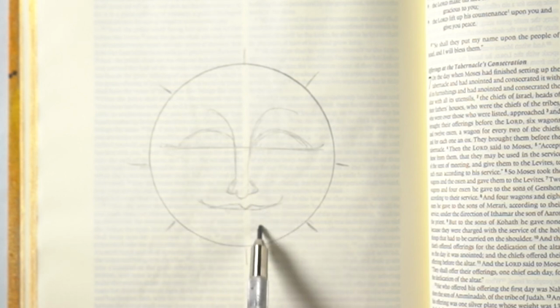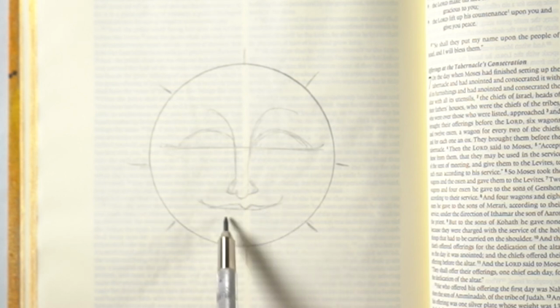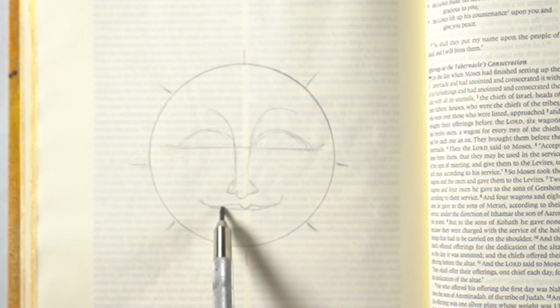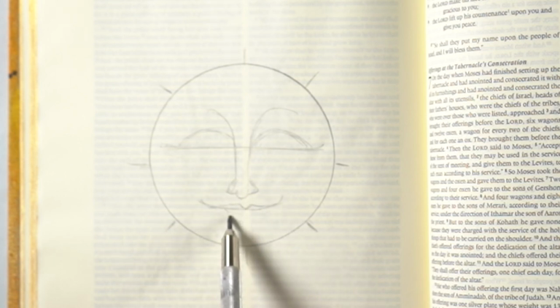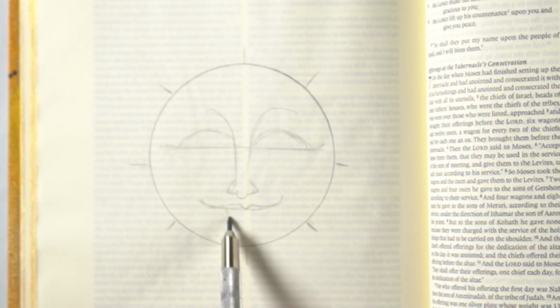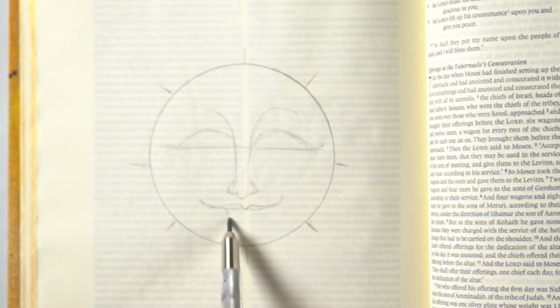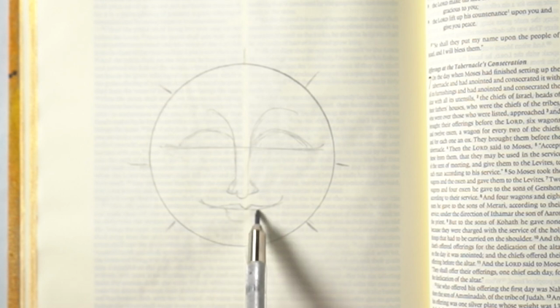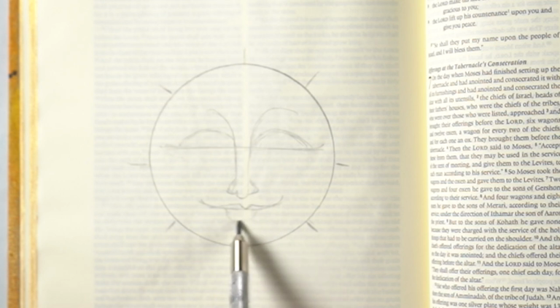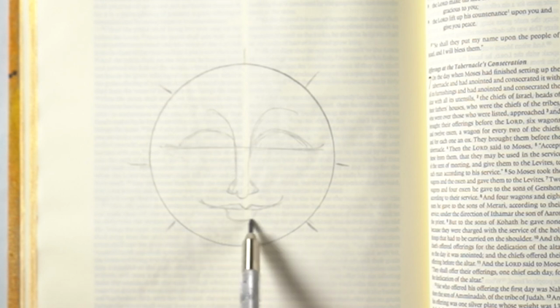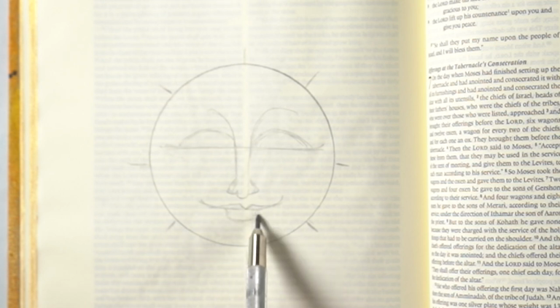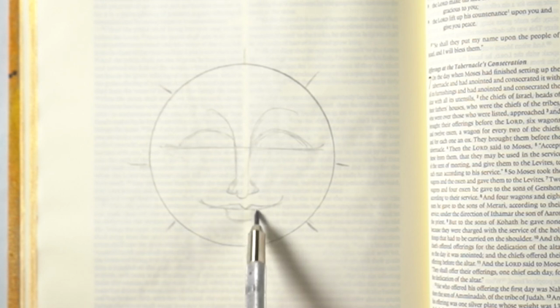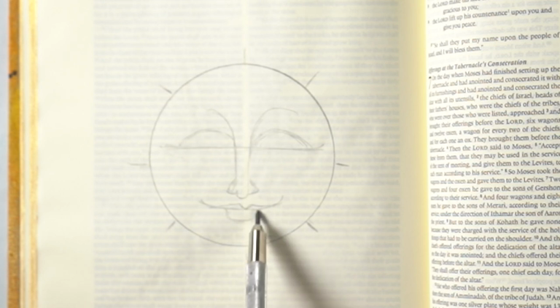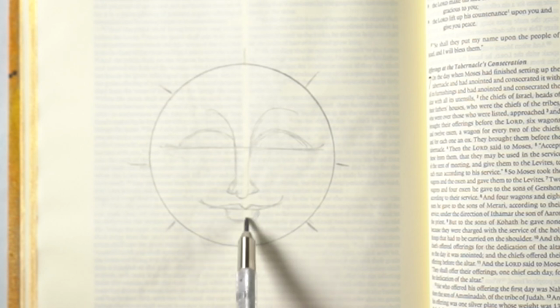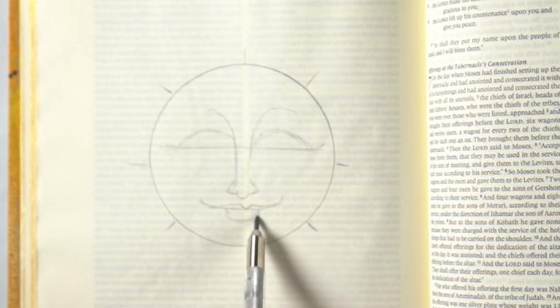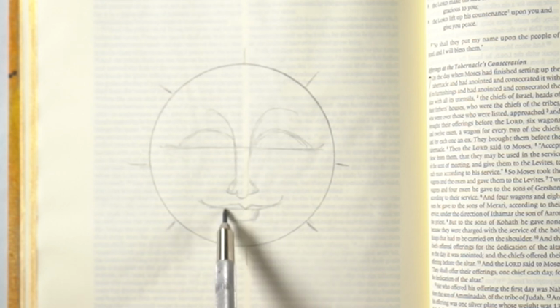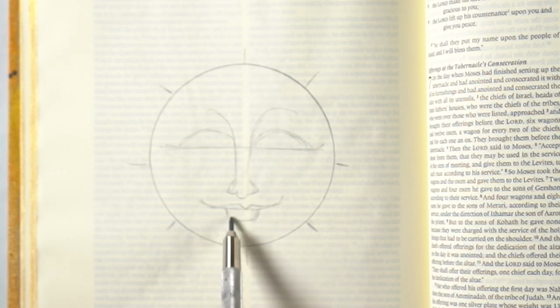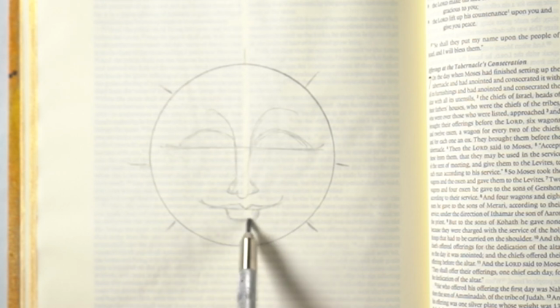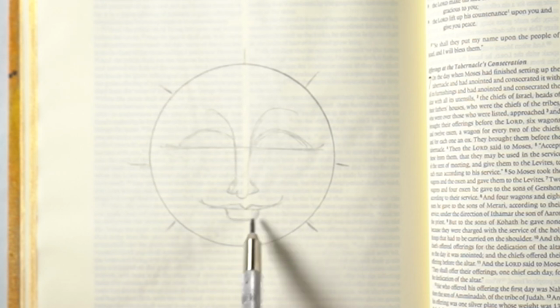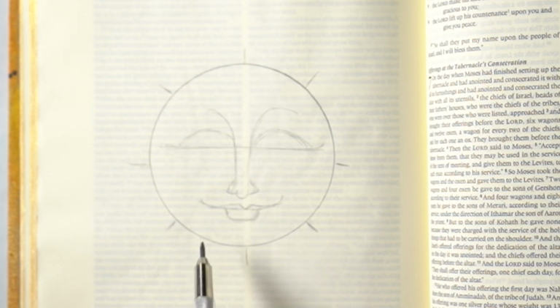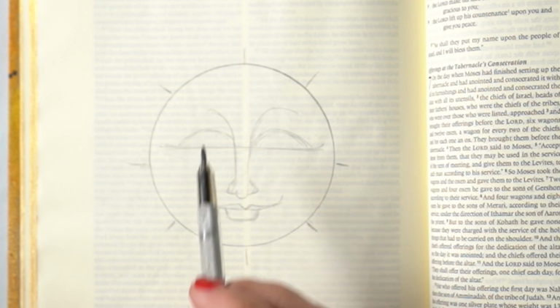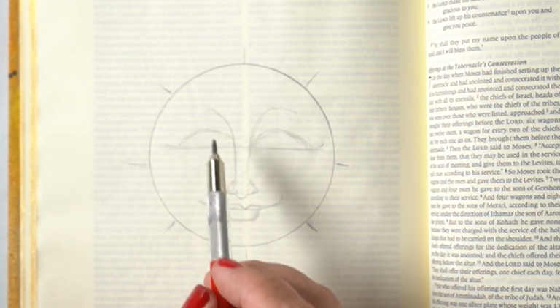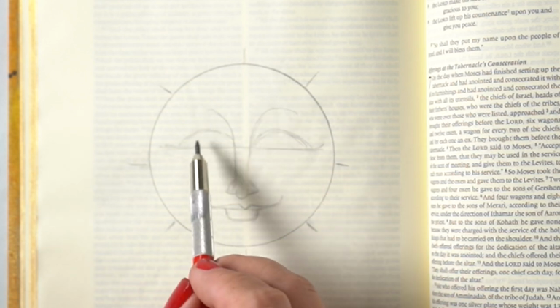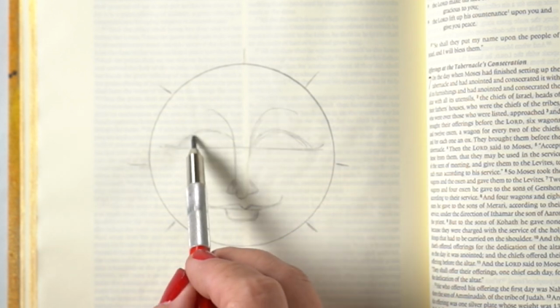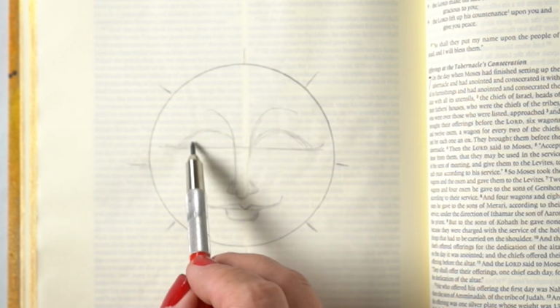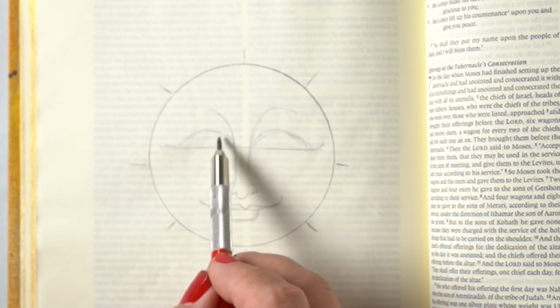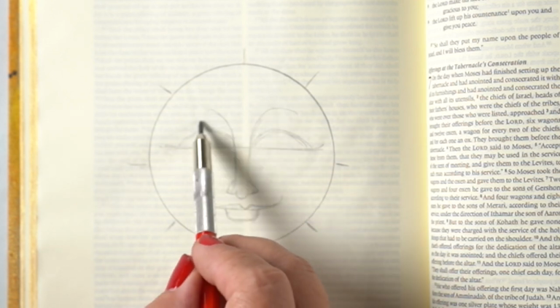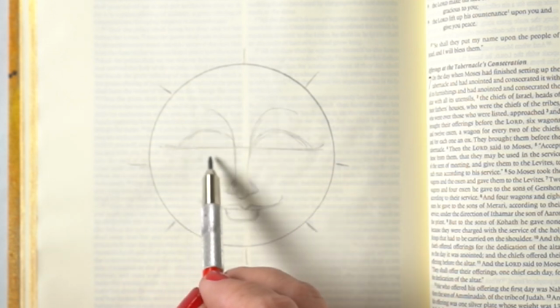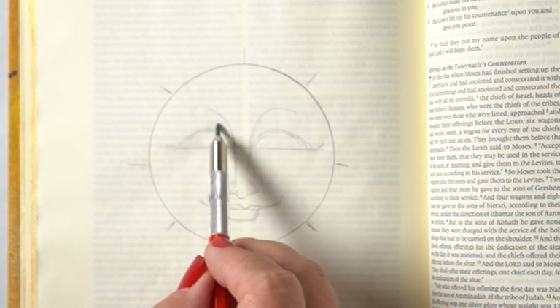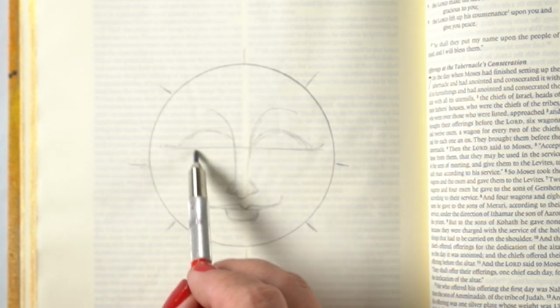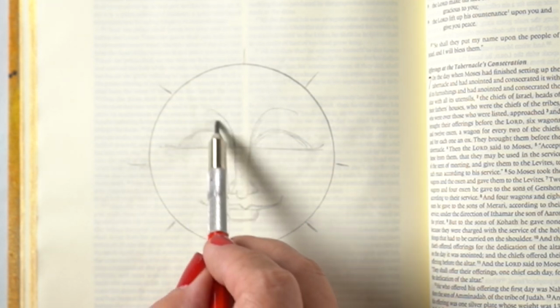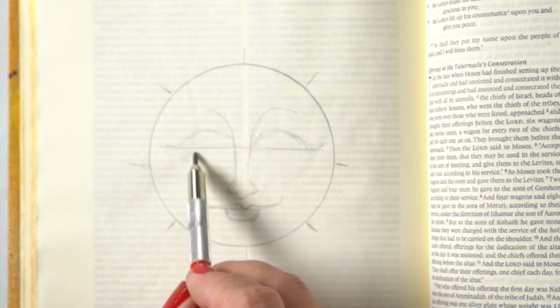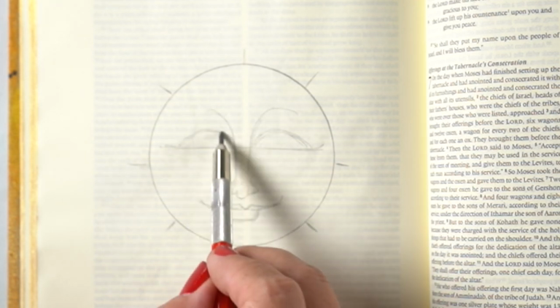For the lips, when you're doing something illustrative like this, you could just go for the width of the nose or a little bit bigger than the width of the nose.